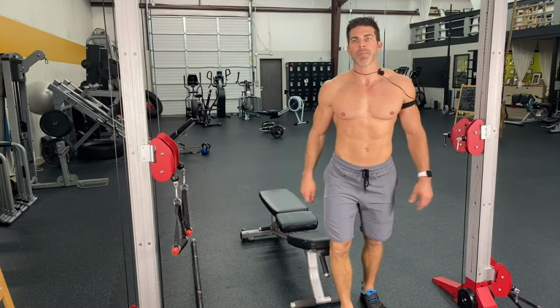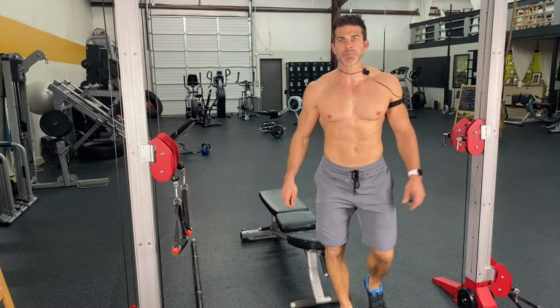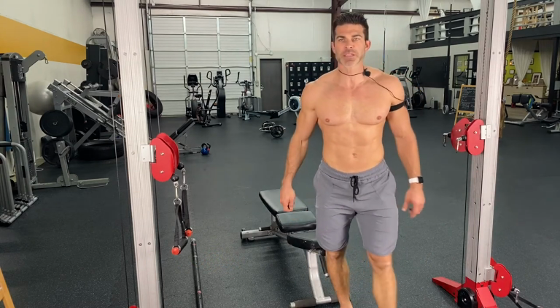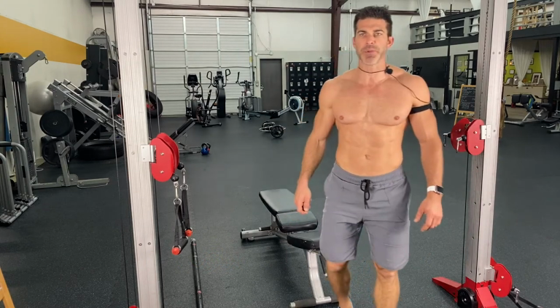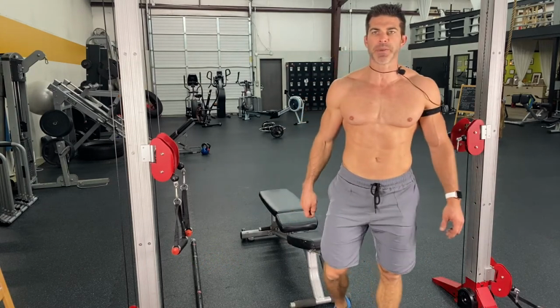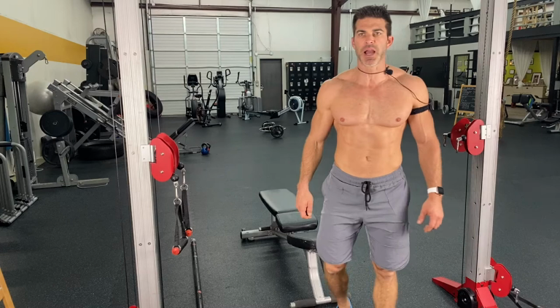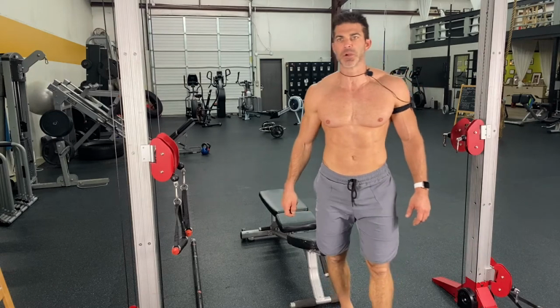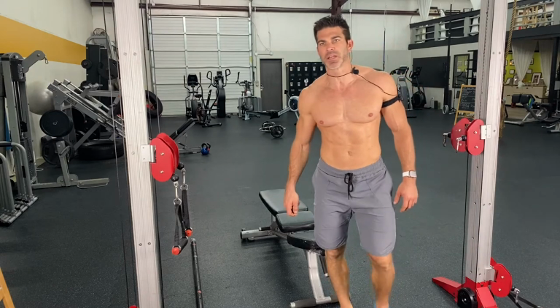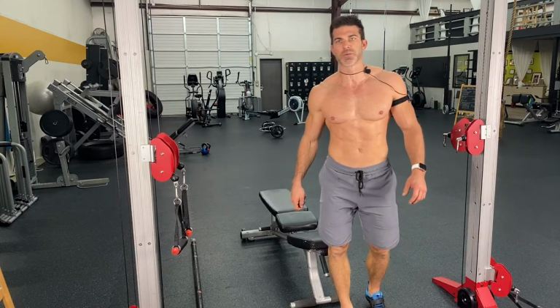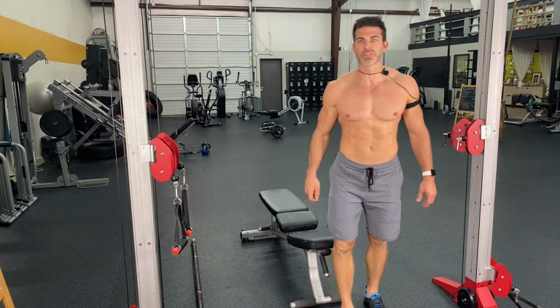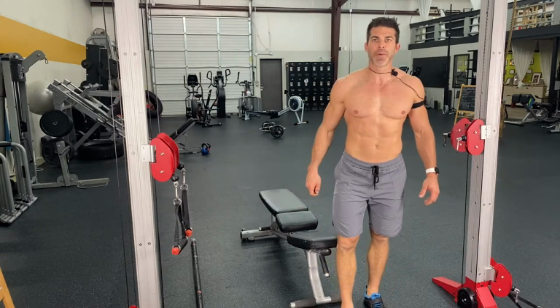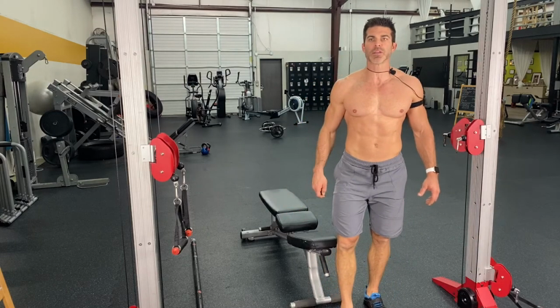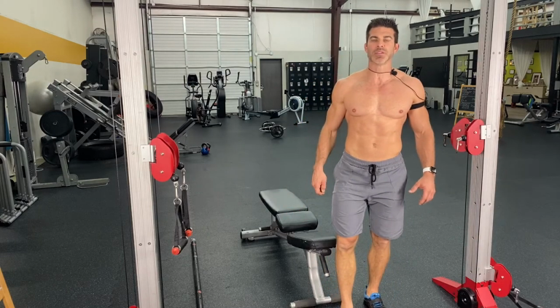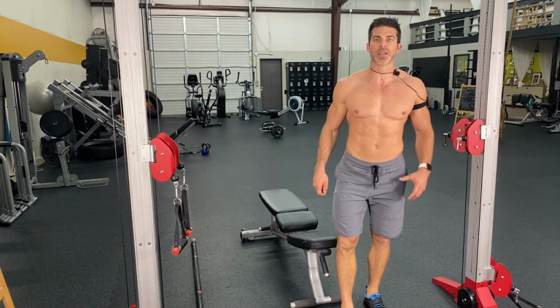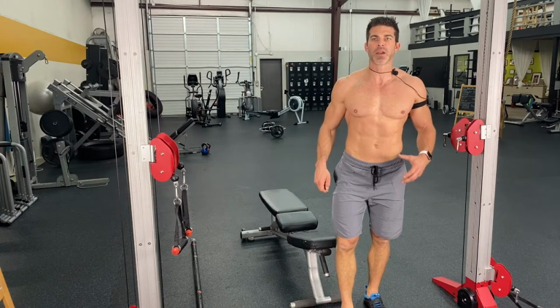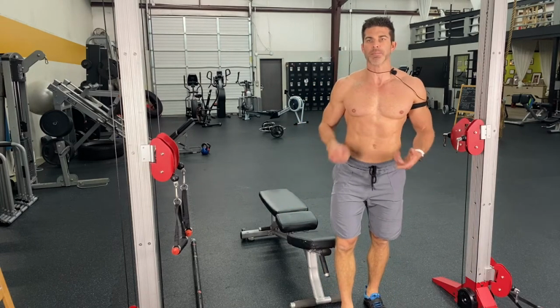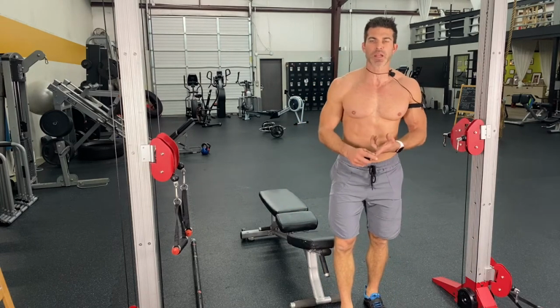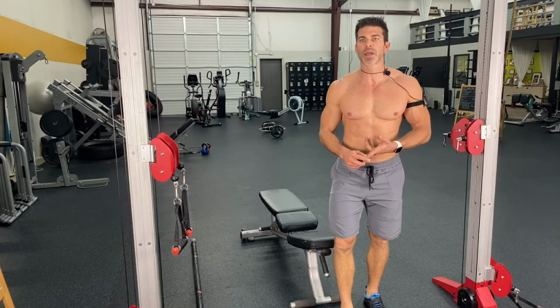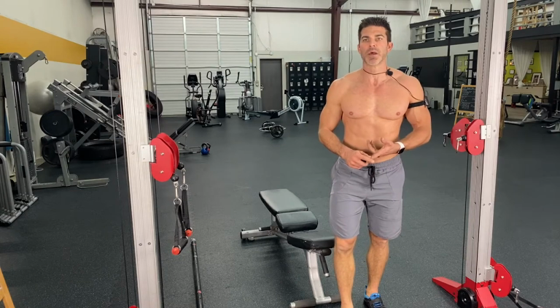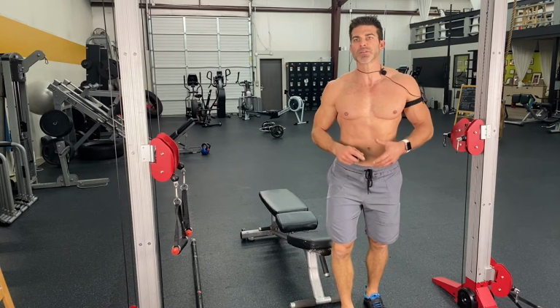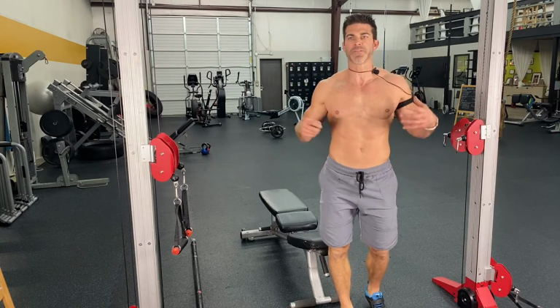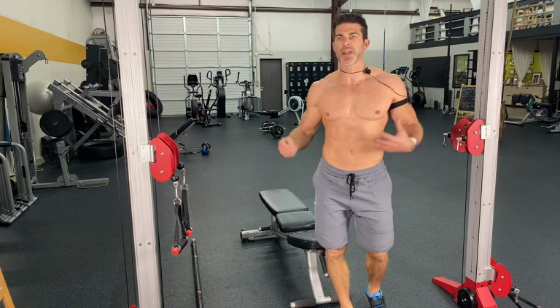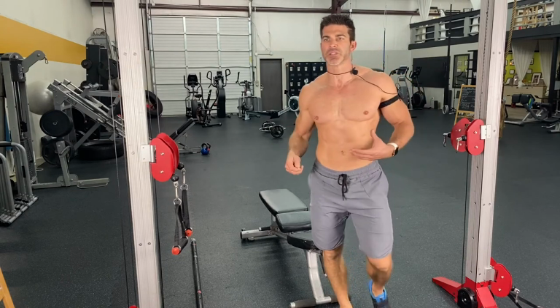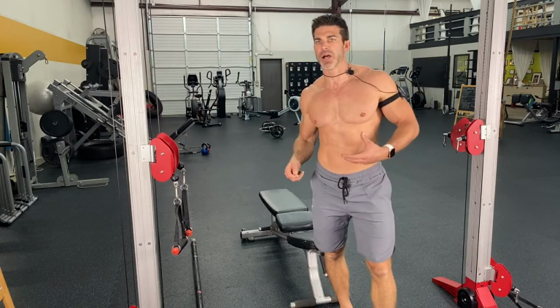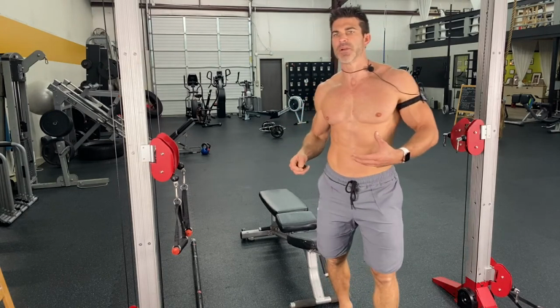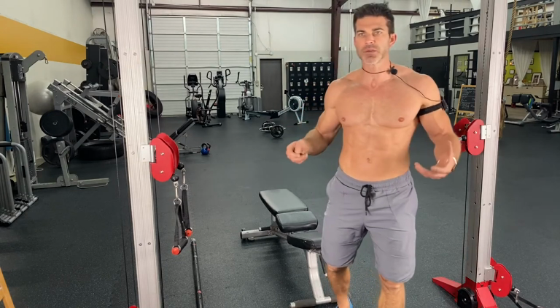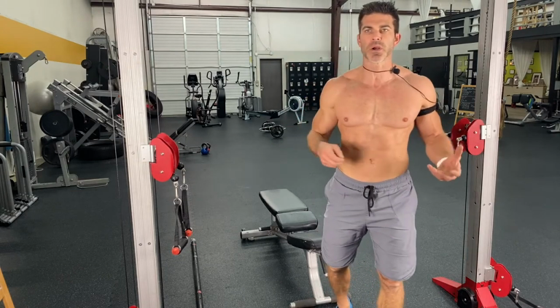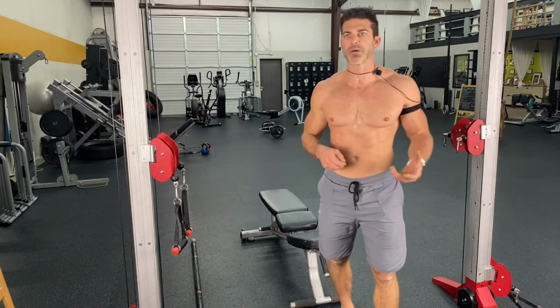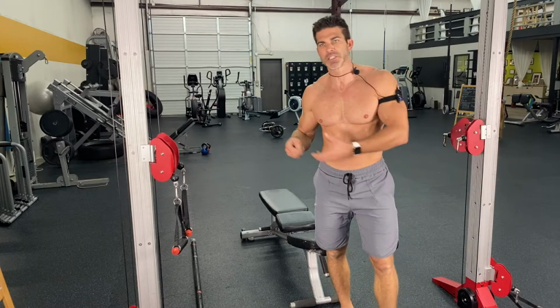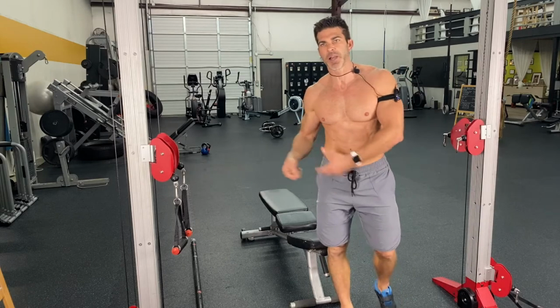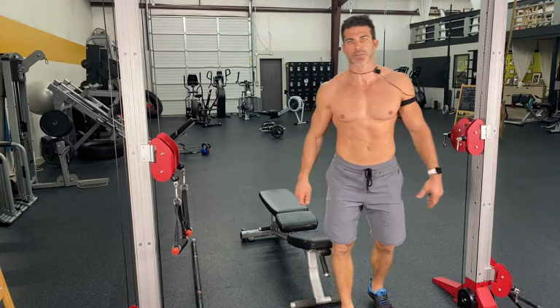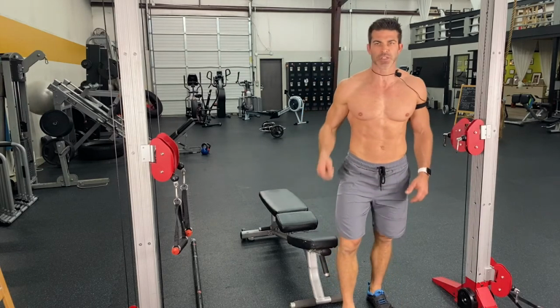My name is Brick Kazma. This is BKPT. I am super excited to share this with you because people are always looking to get not only the most out of their workout, but also different variations of how to work out specific body parts in general.